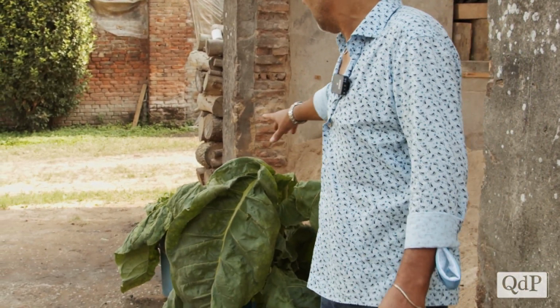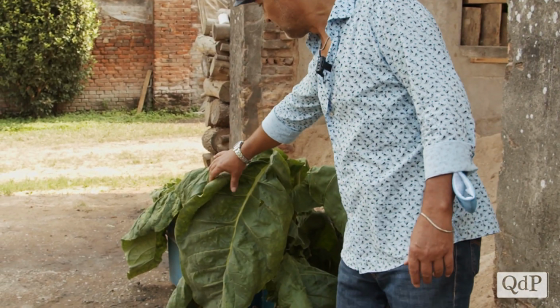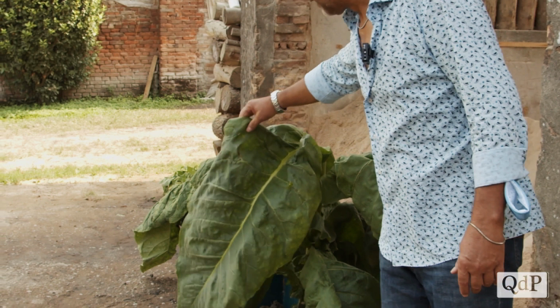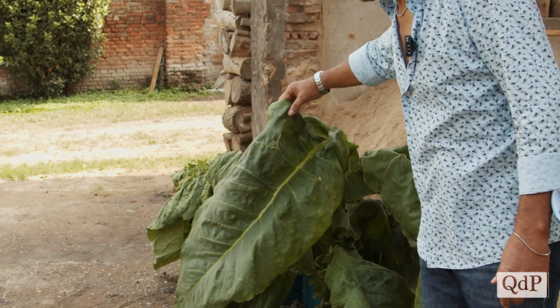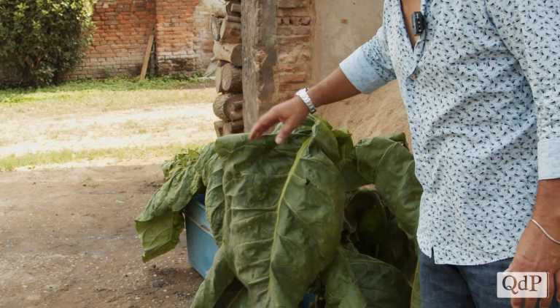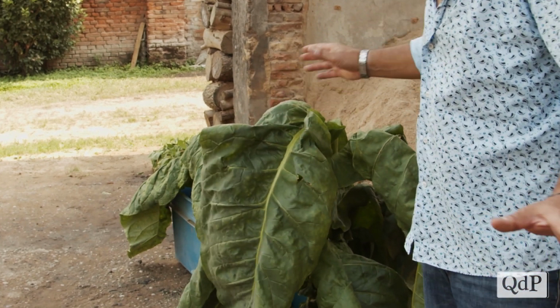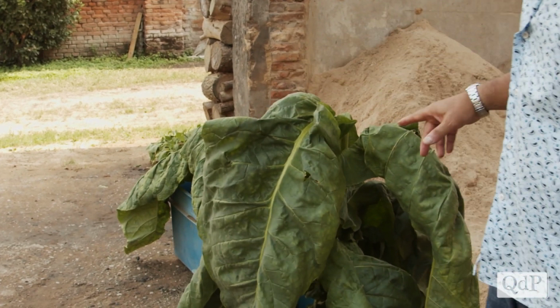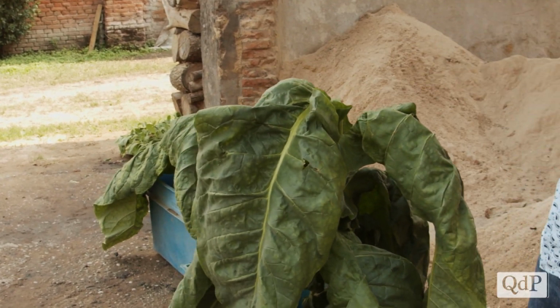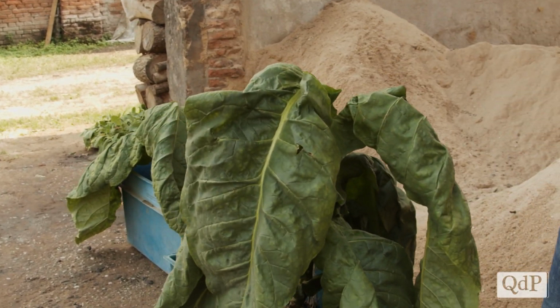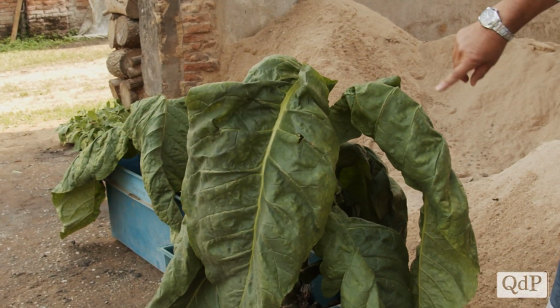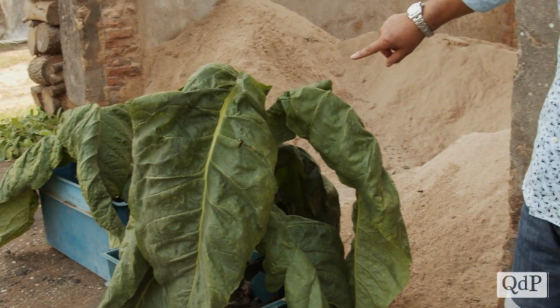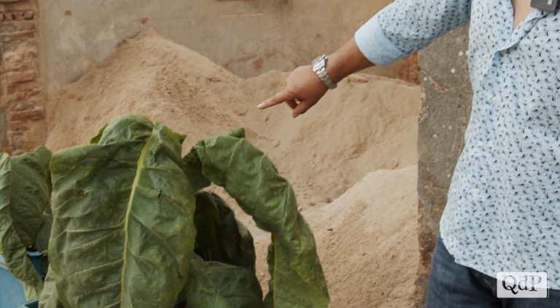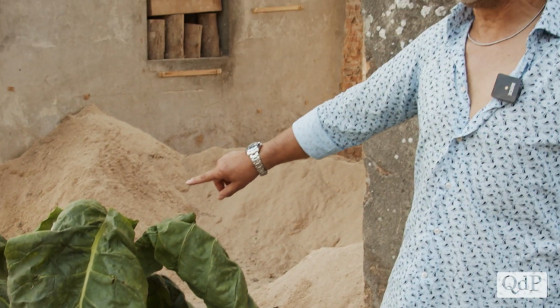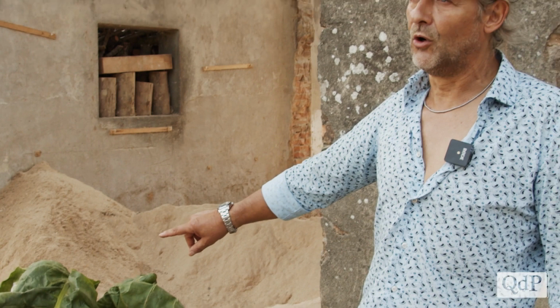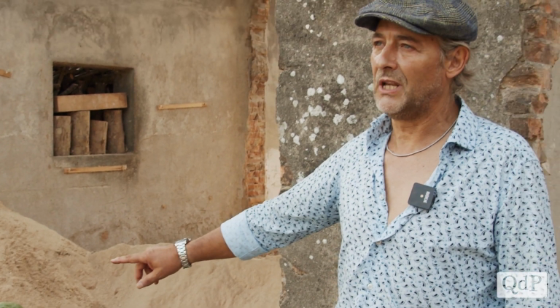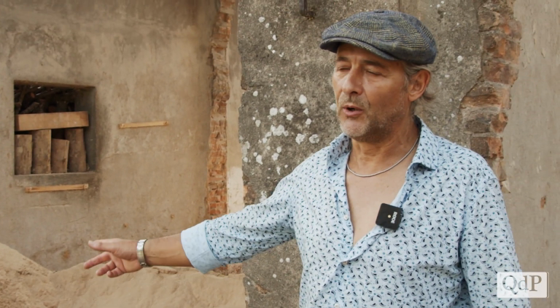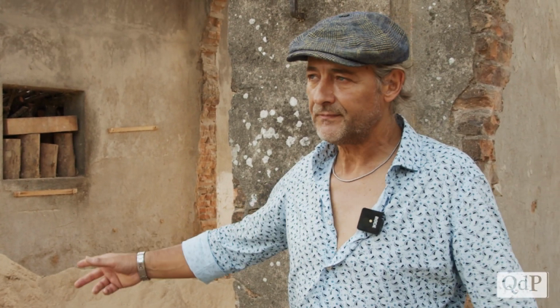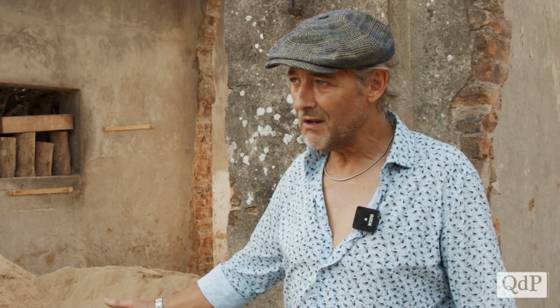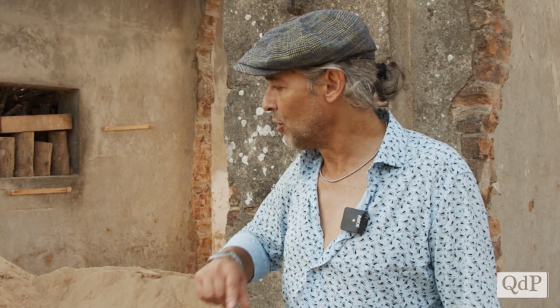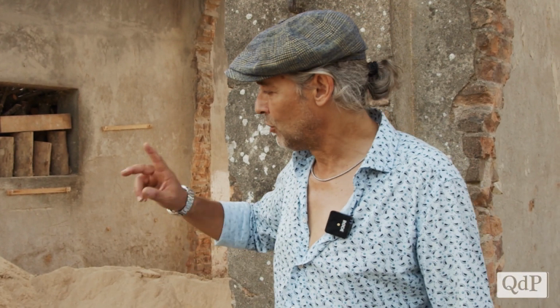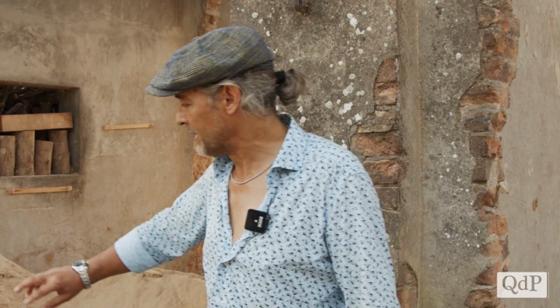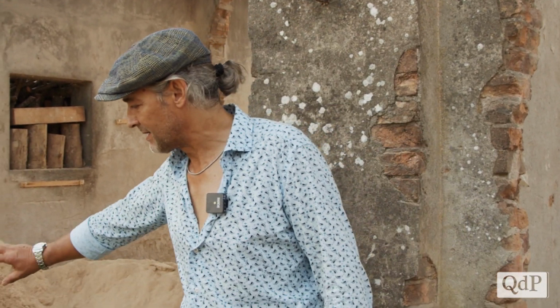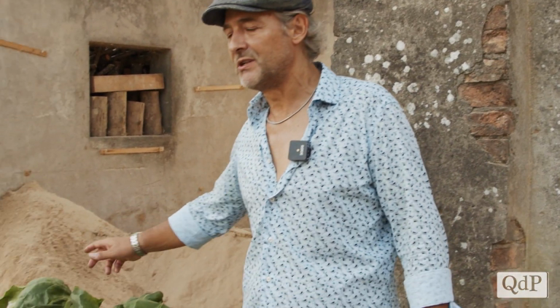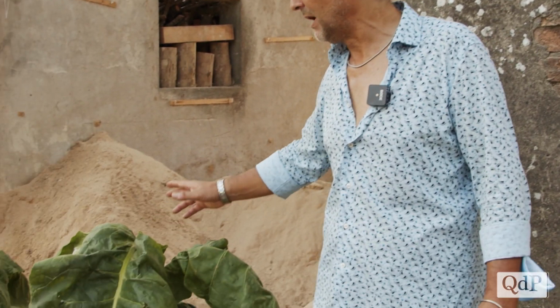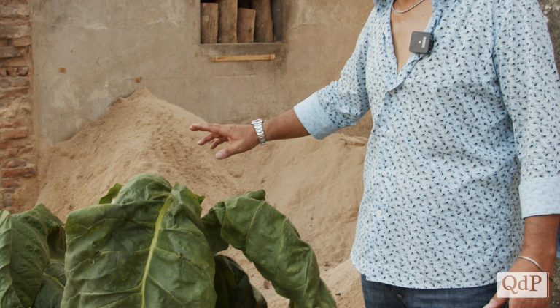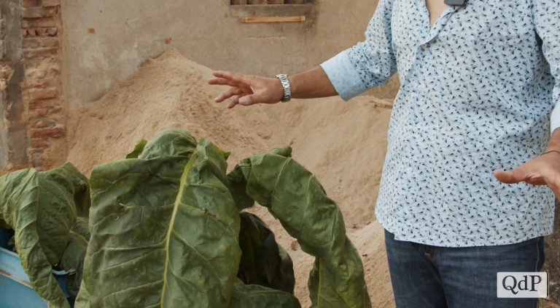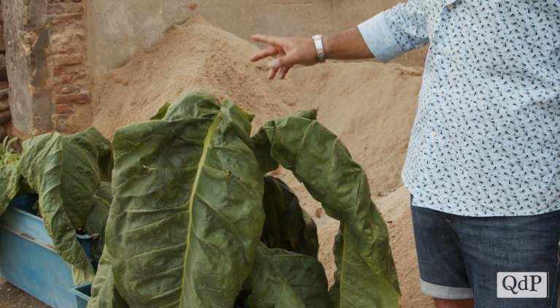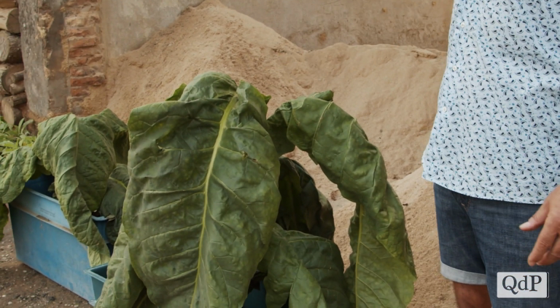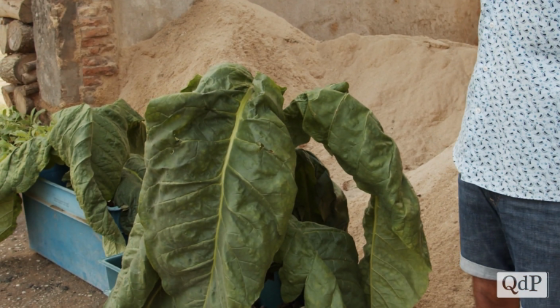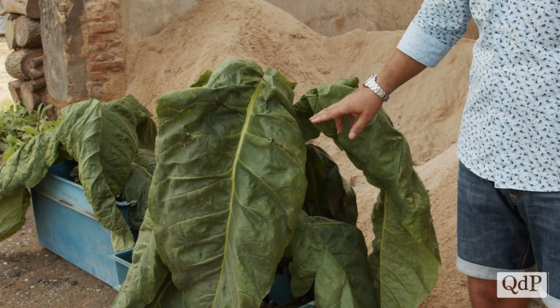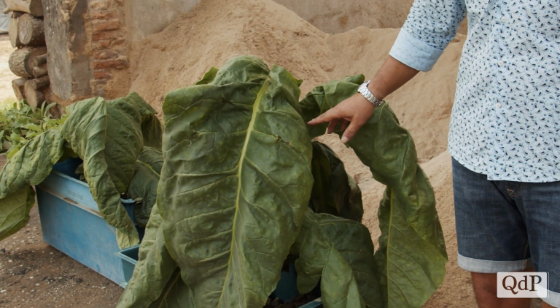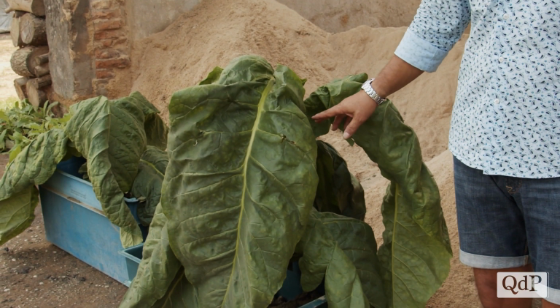Le foglie sono di dimensioni enormi, bellissime. Circa 20-25 giorni dopo questa operazione di cimatura si va a fare la prima raccolta.